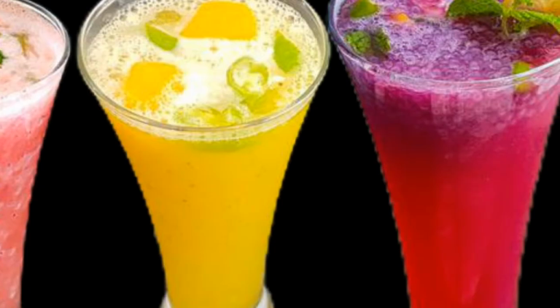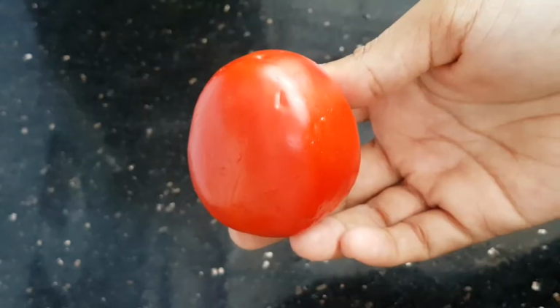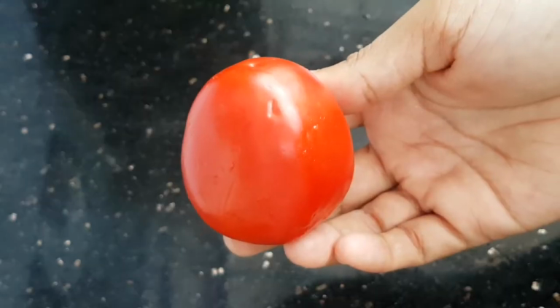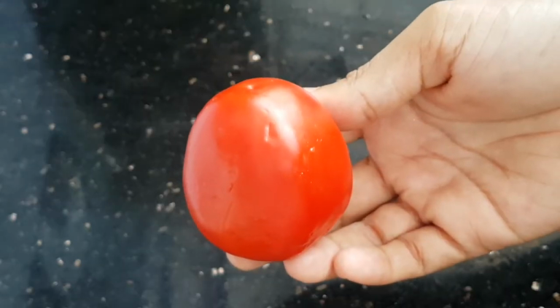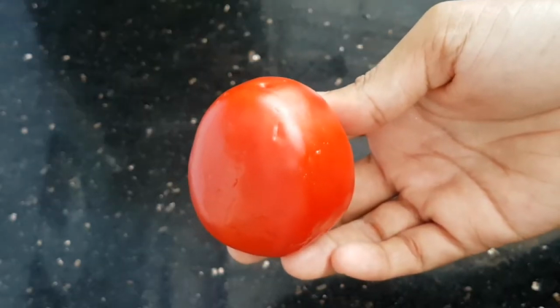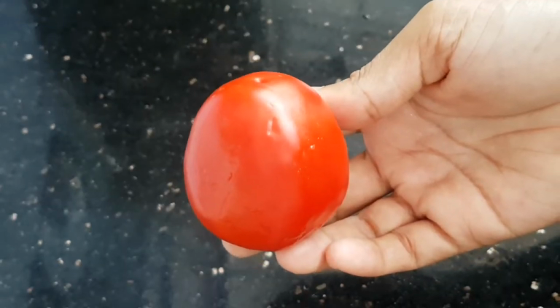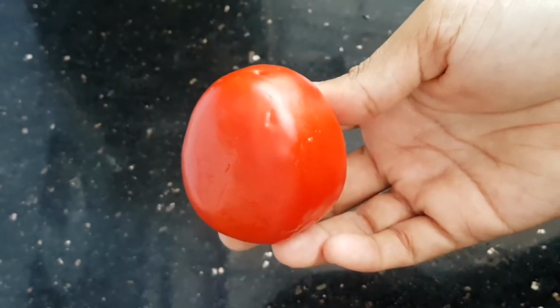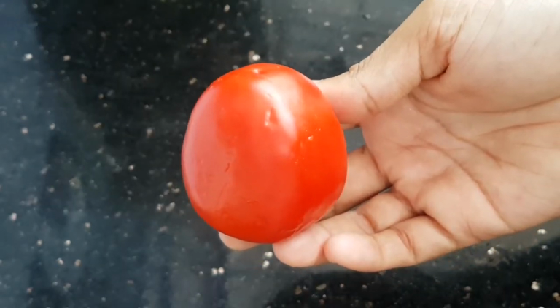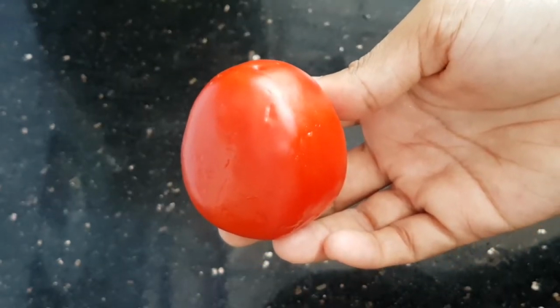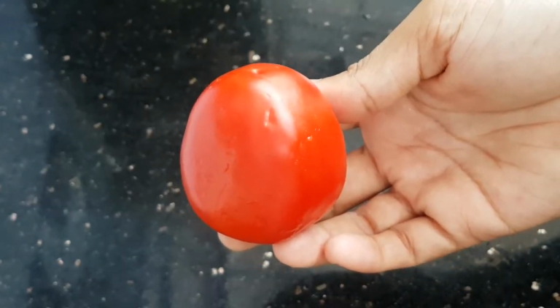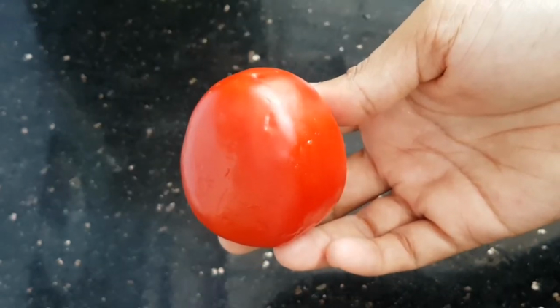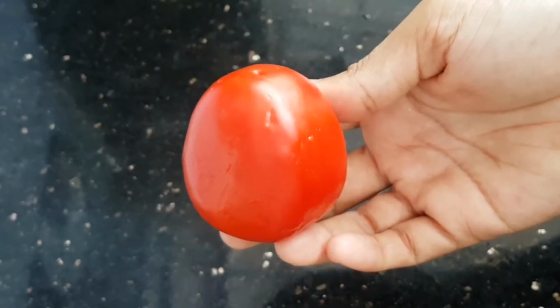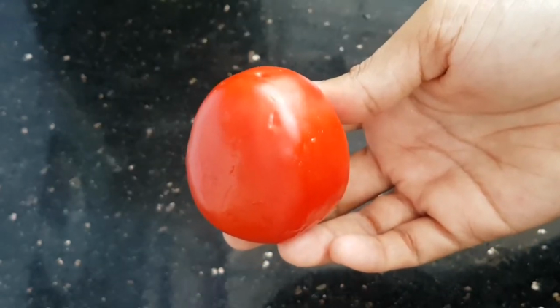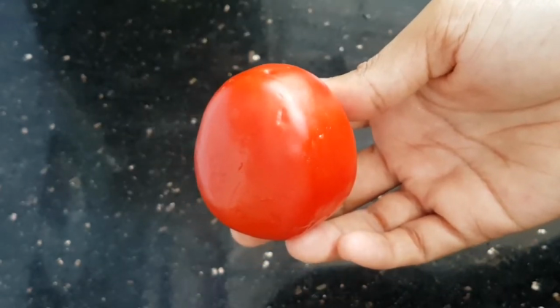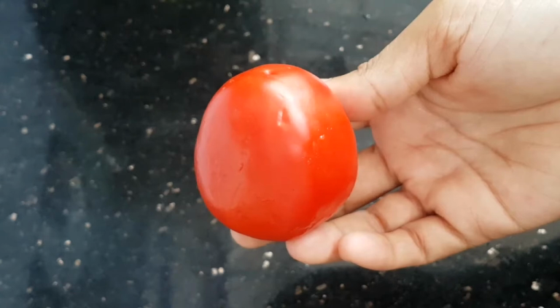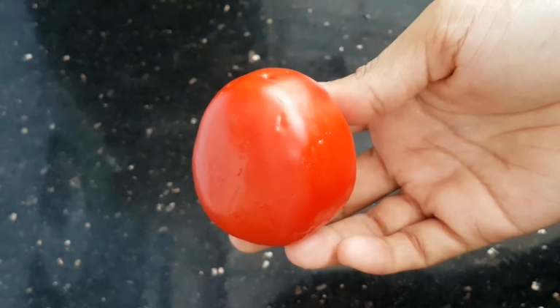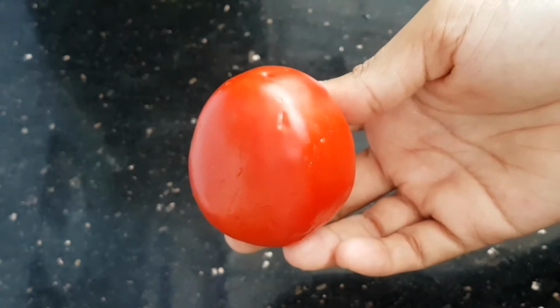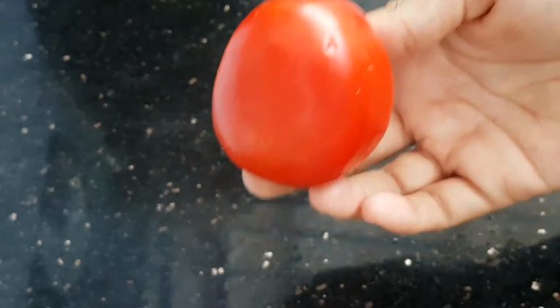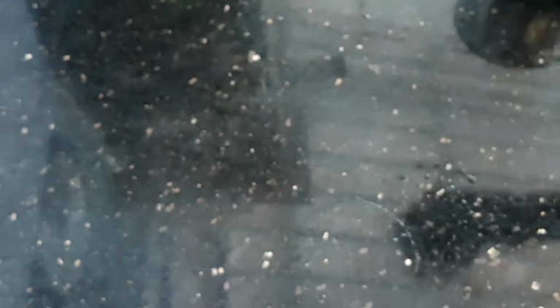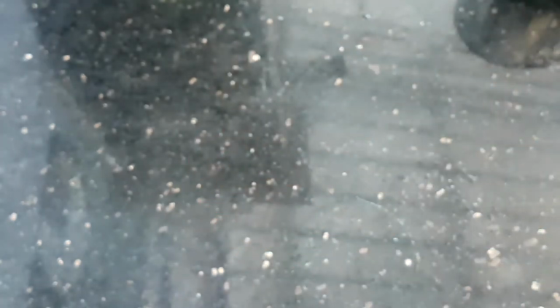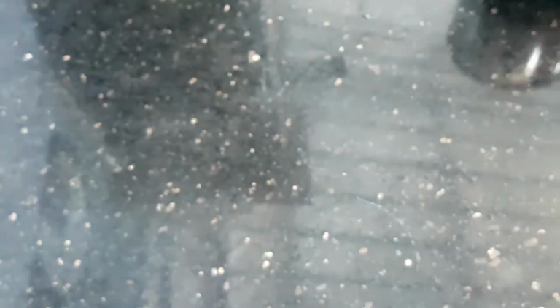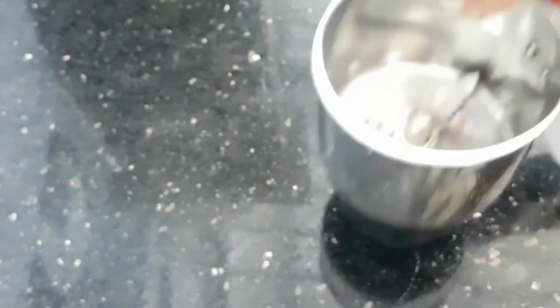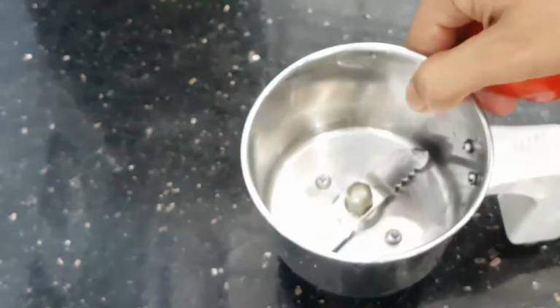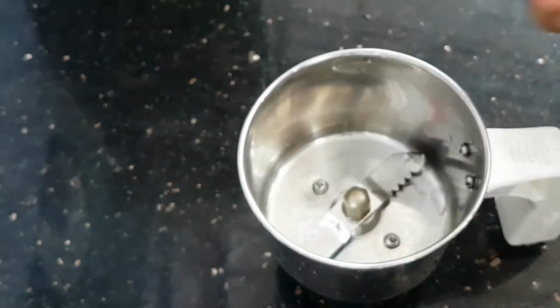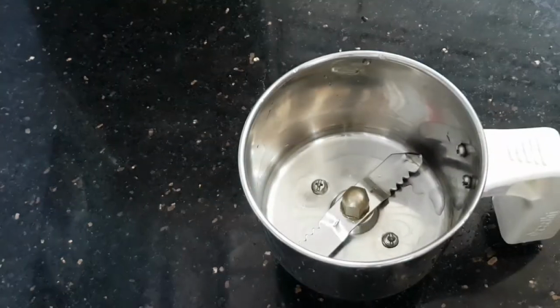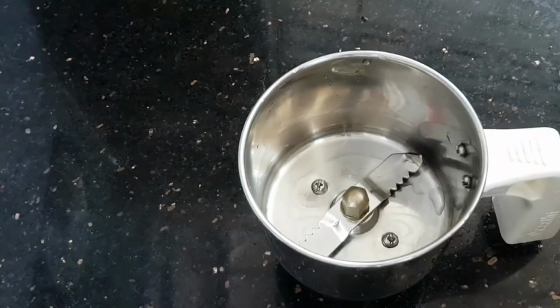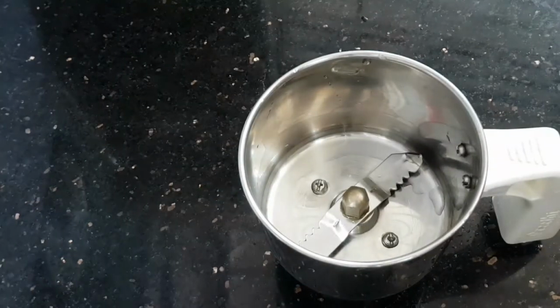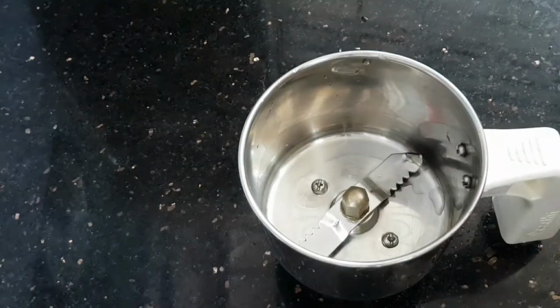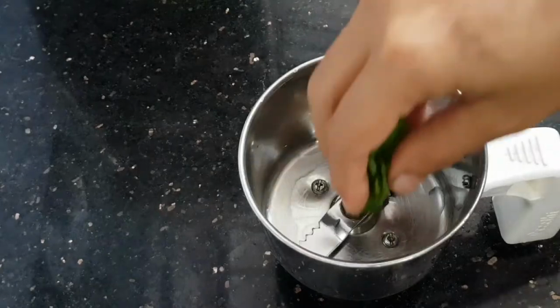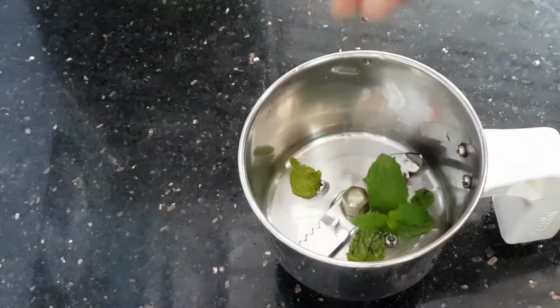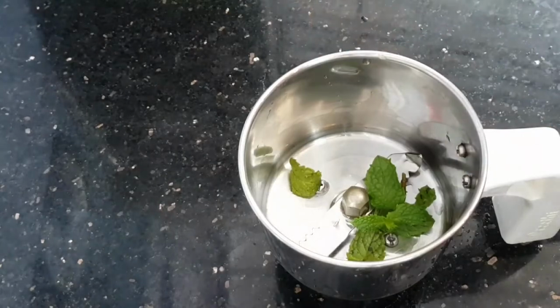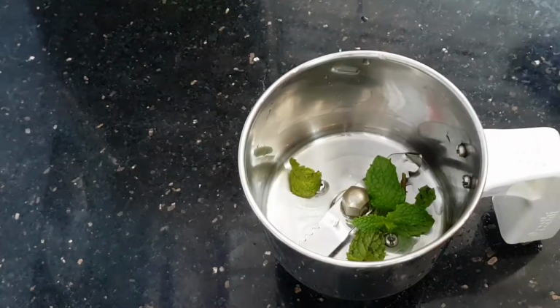We are going to take a look at the first flavor — the tomato flavor. The tomato flavor is a different kind of flavor.